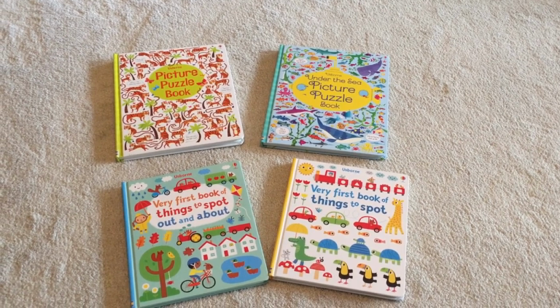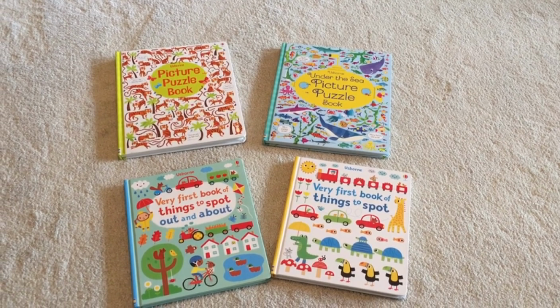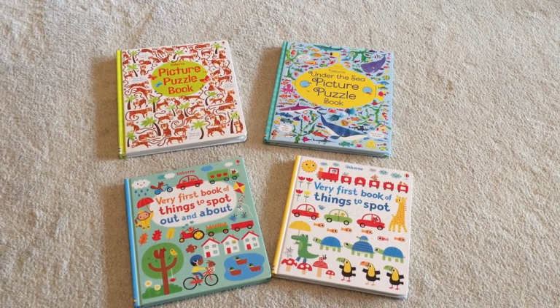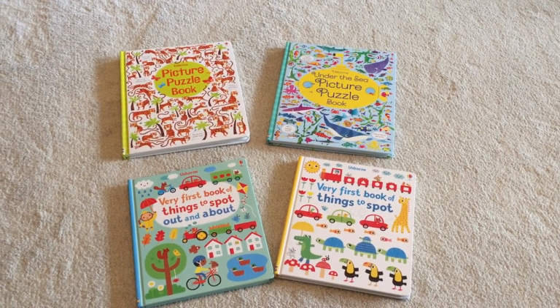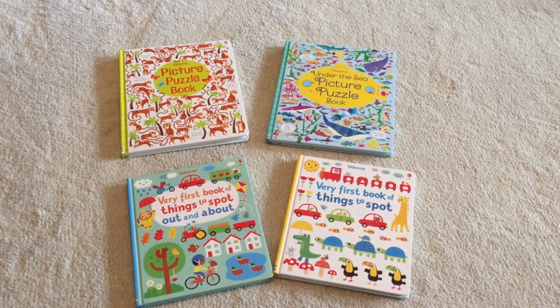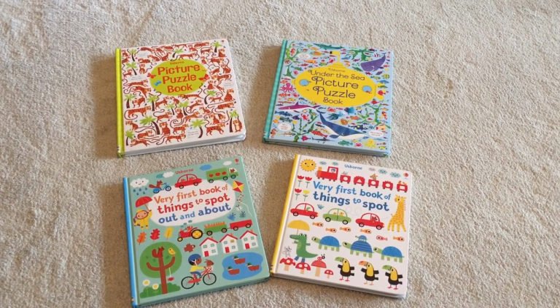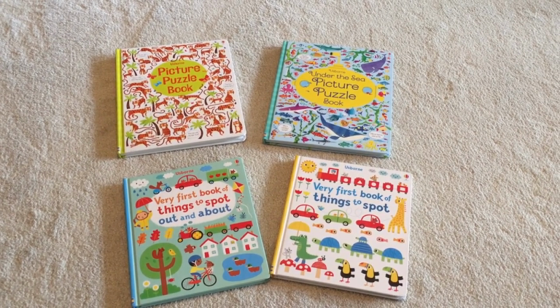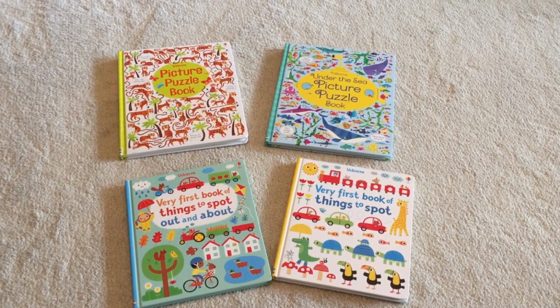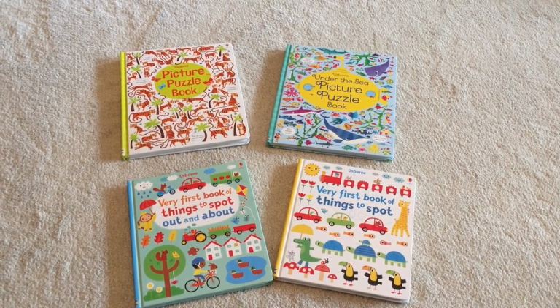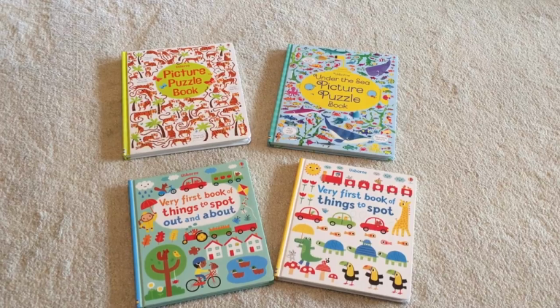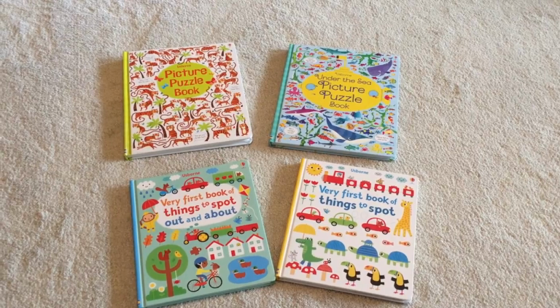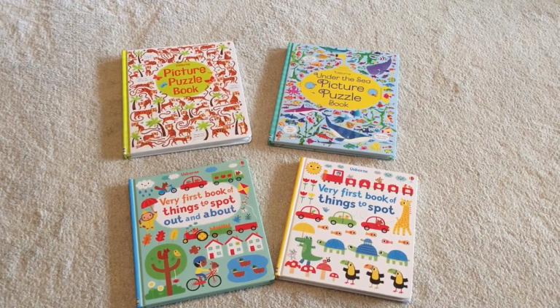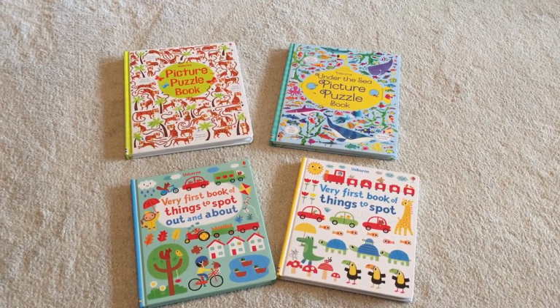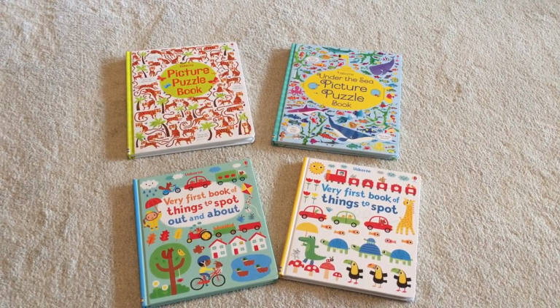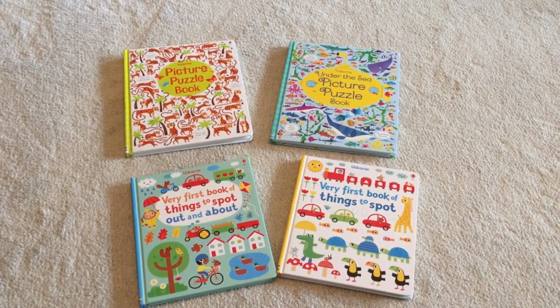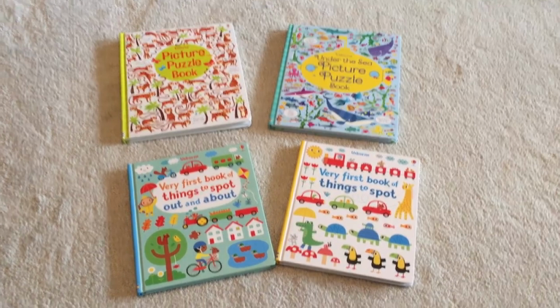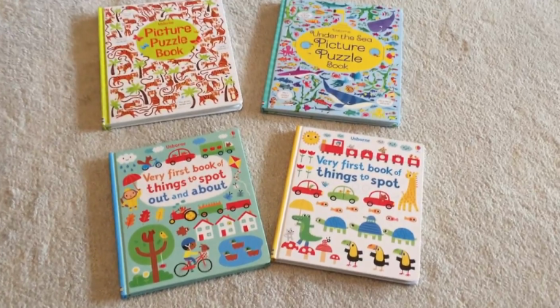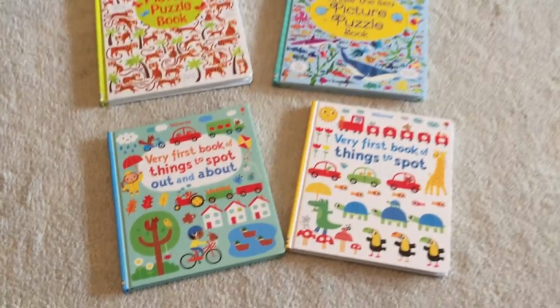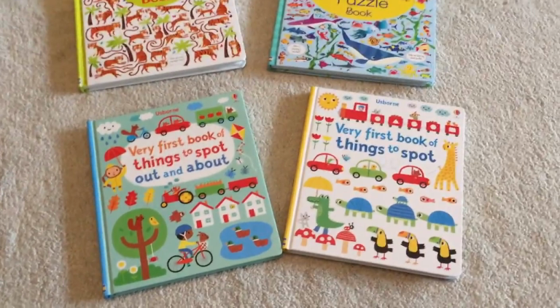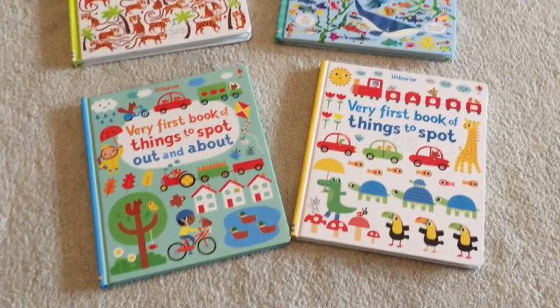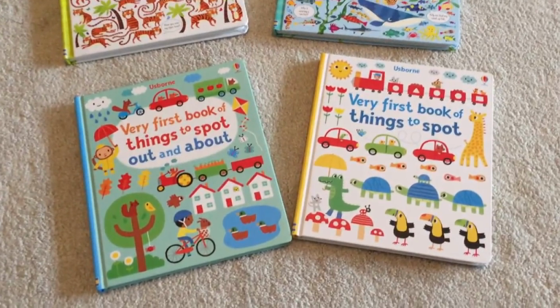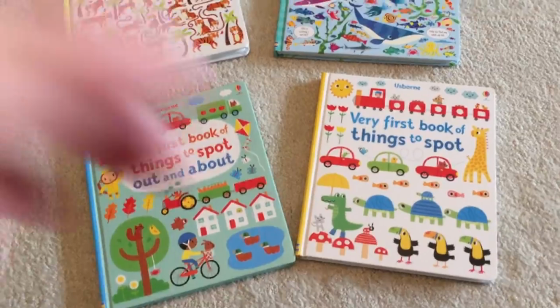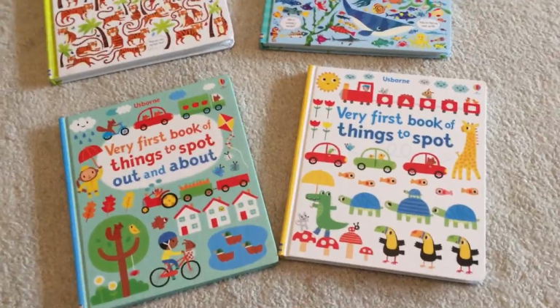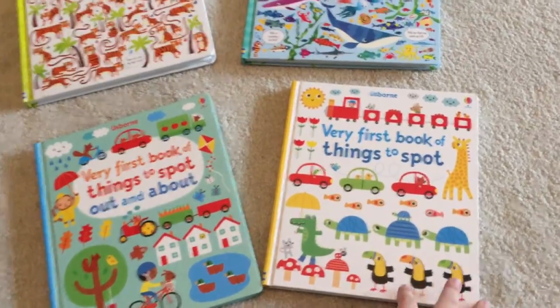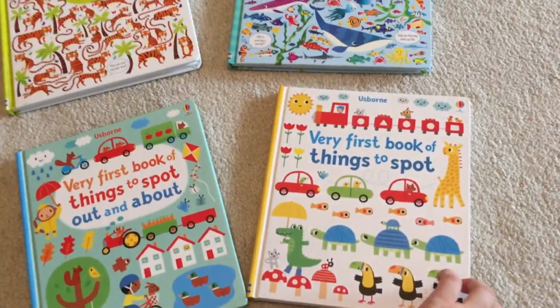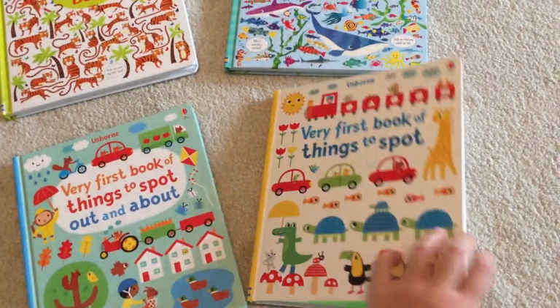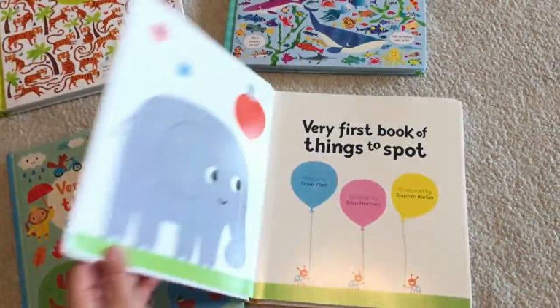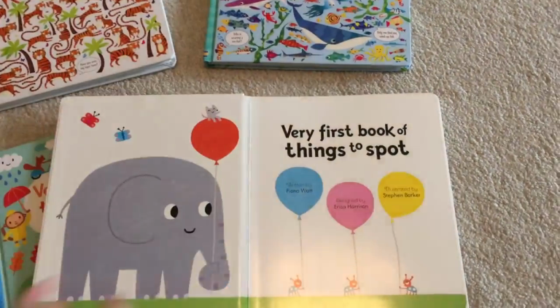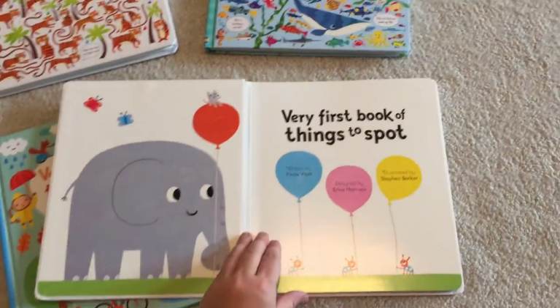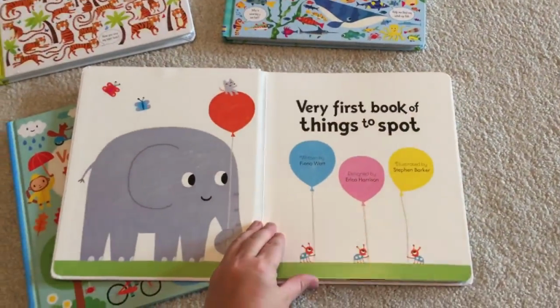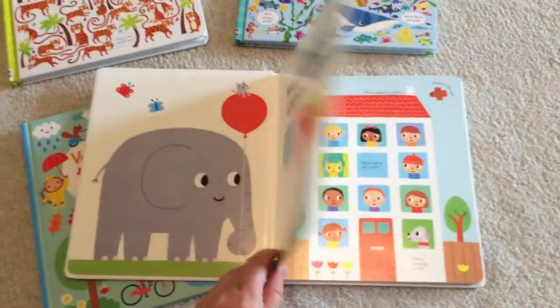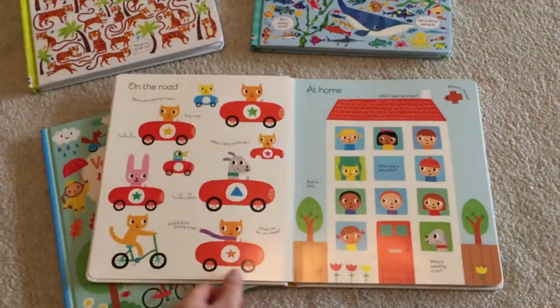Hey guys, it's Kathy from the Usborne Bookshelf. These are our picture books and very first book of things to spot. These are for about — my two-year-old does them, so I would say two or three-year-old.